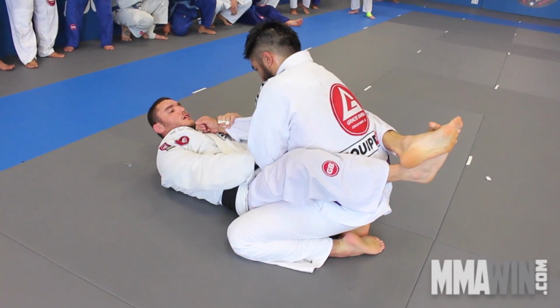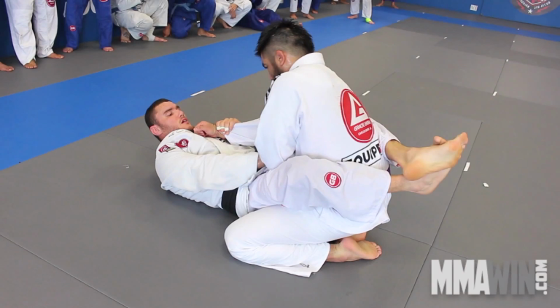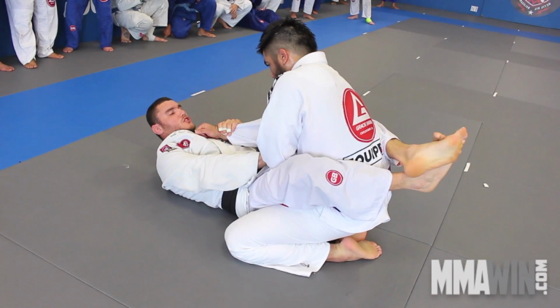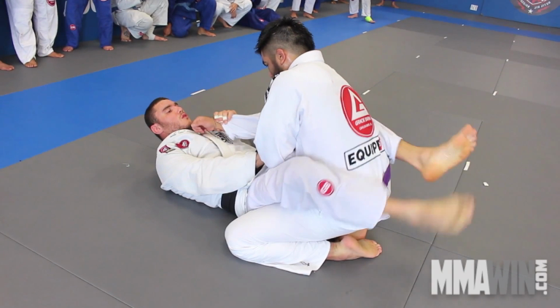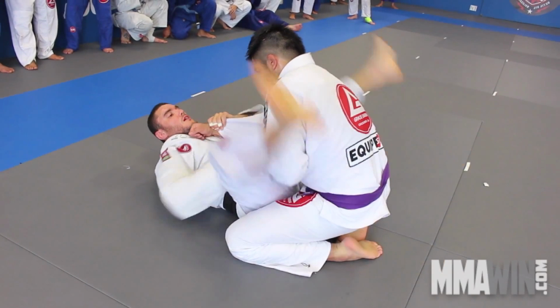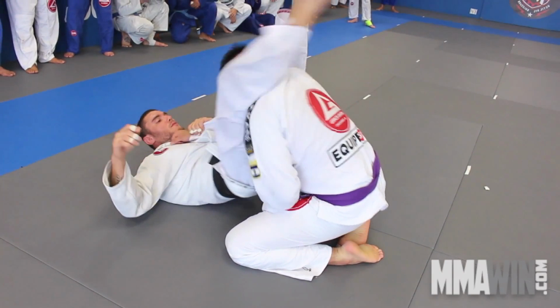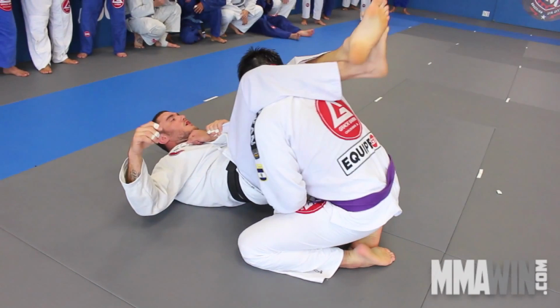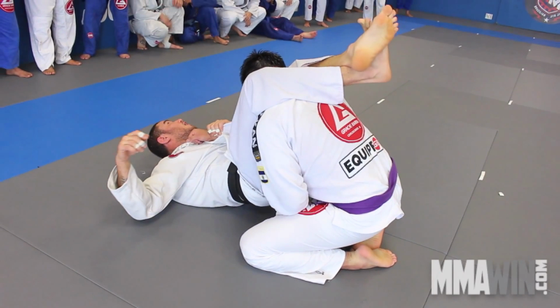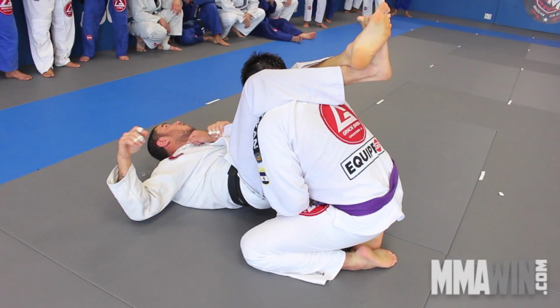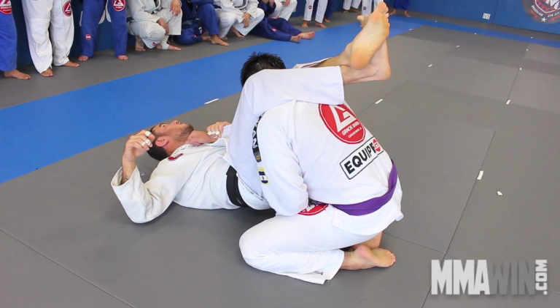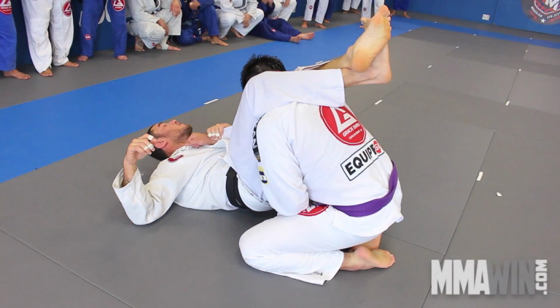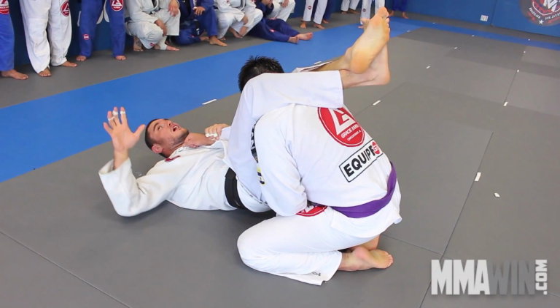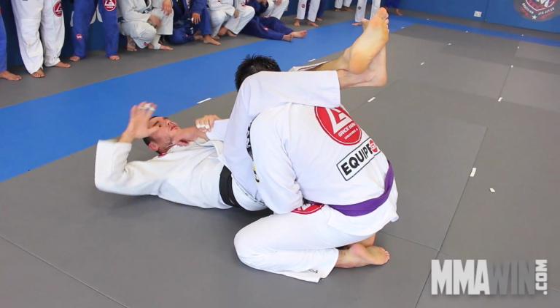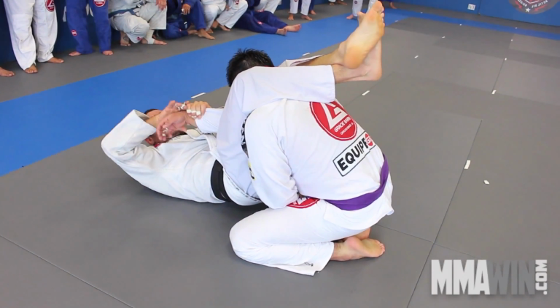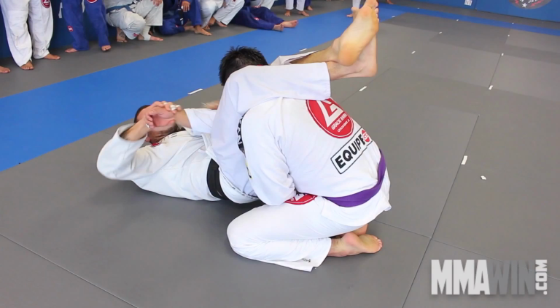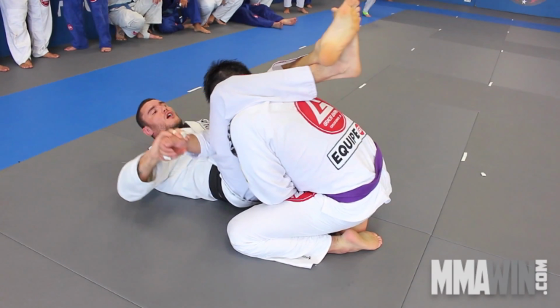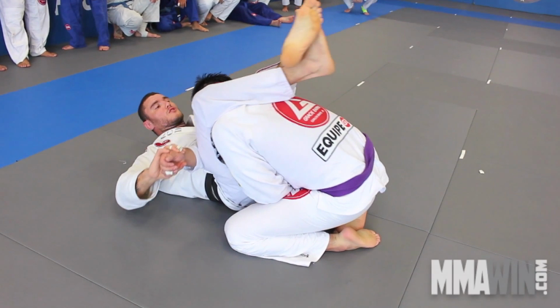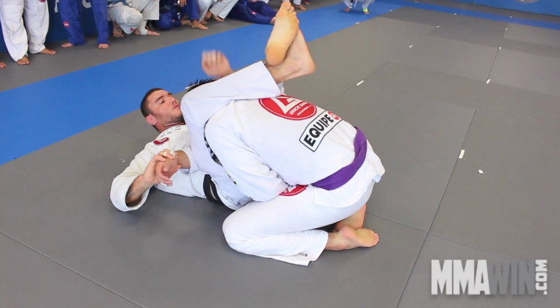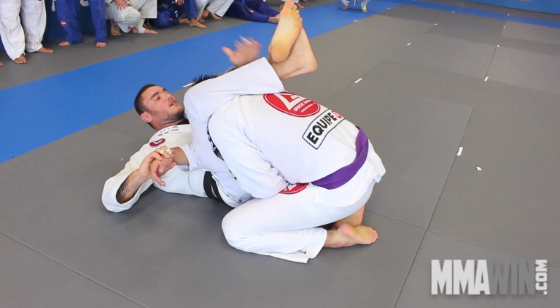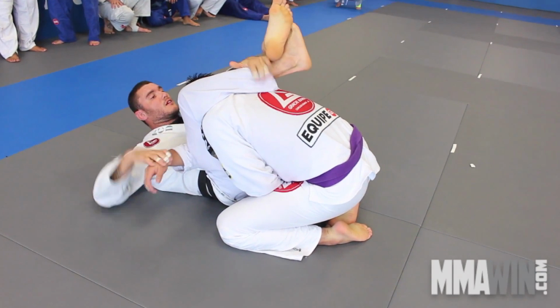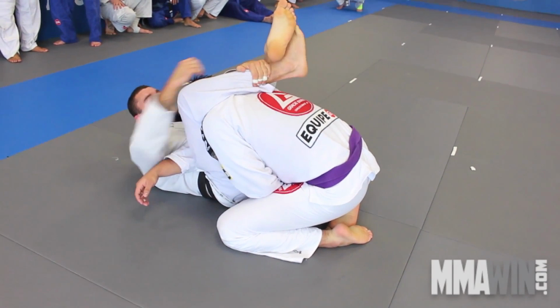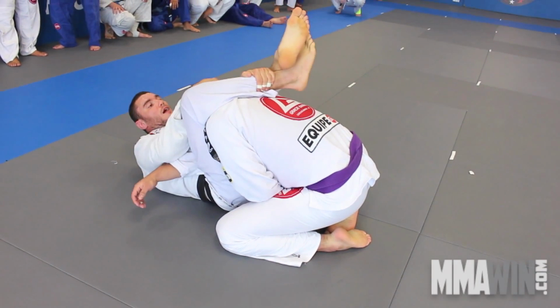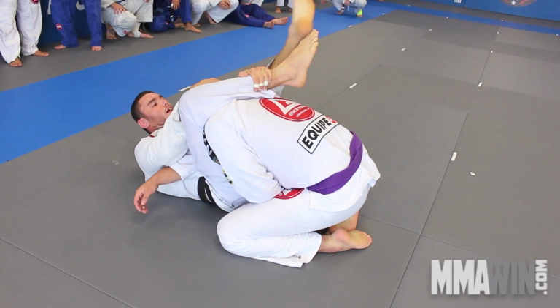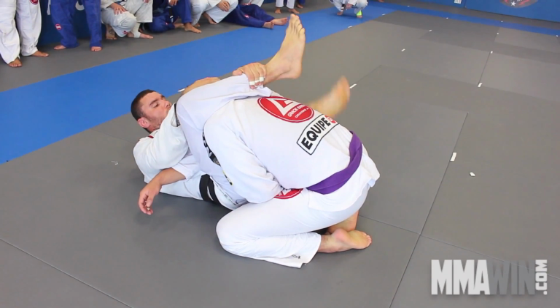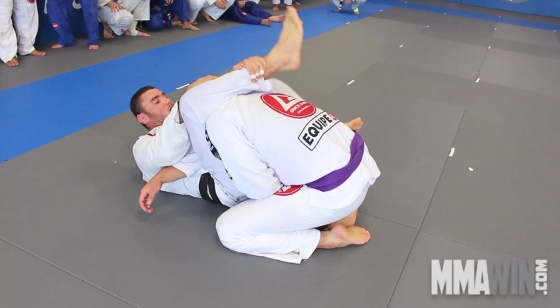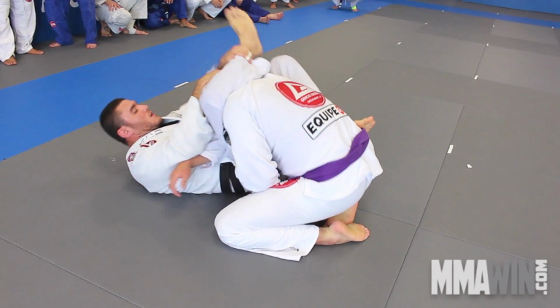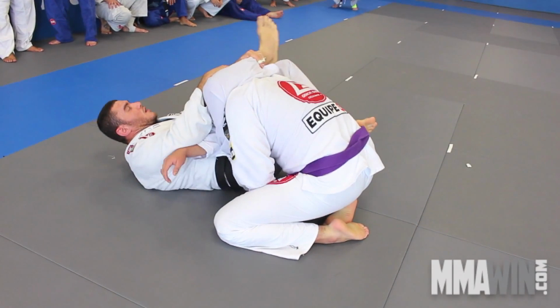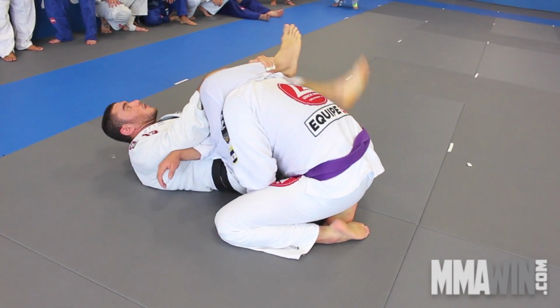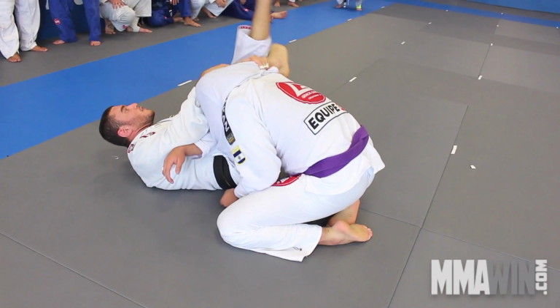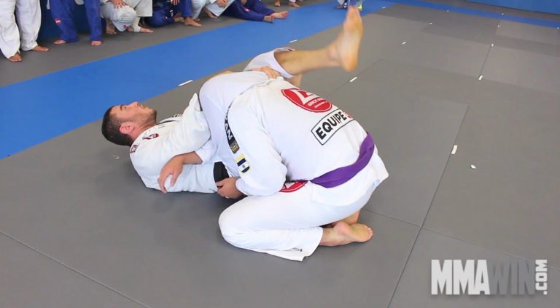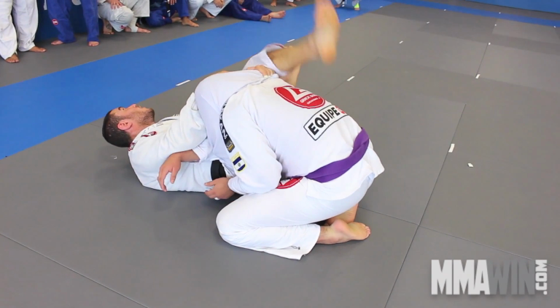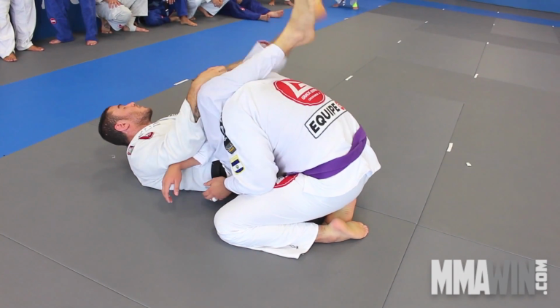Here — push and pull, hips up, I lock. No more triangle: cross the arms, squeeze my knees, grab the head right here, and lock figure four.